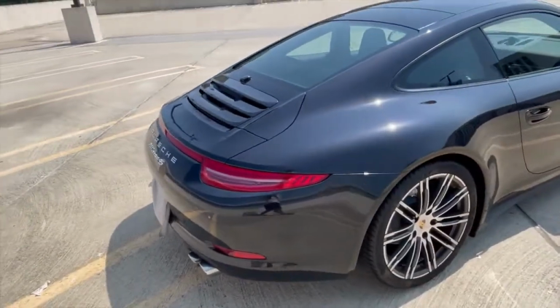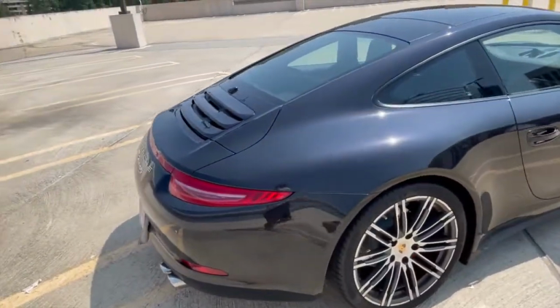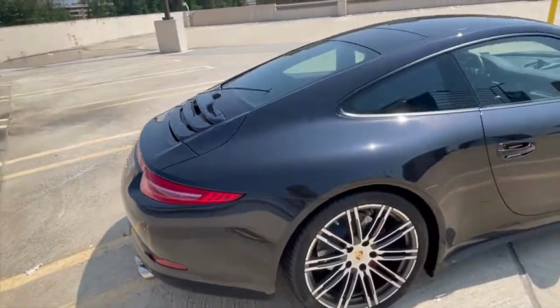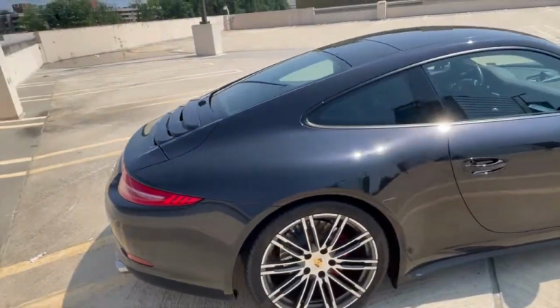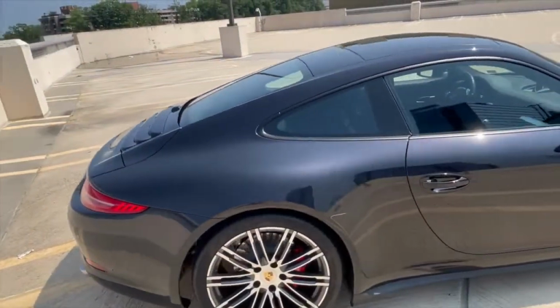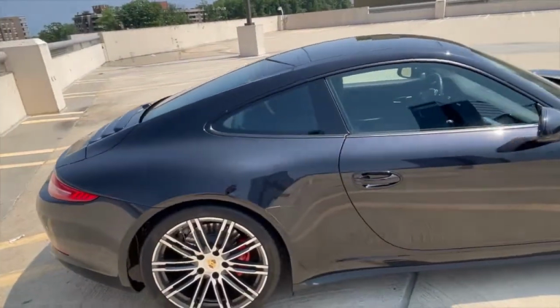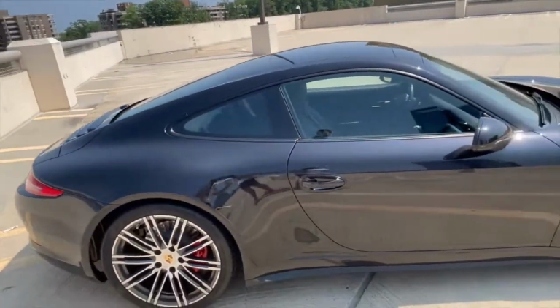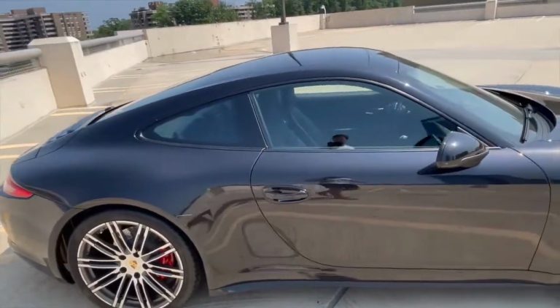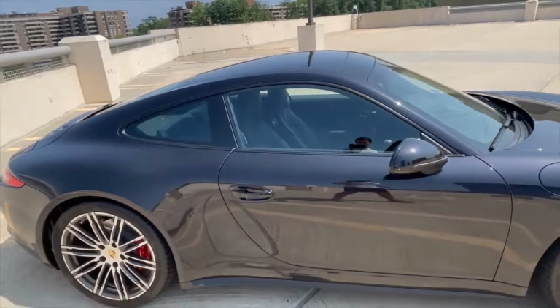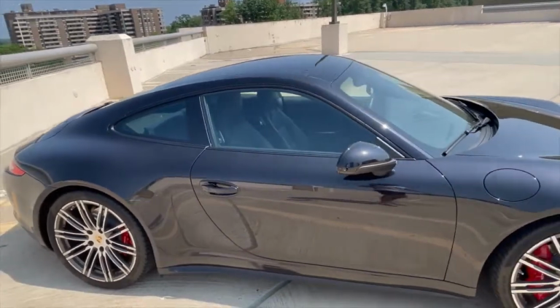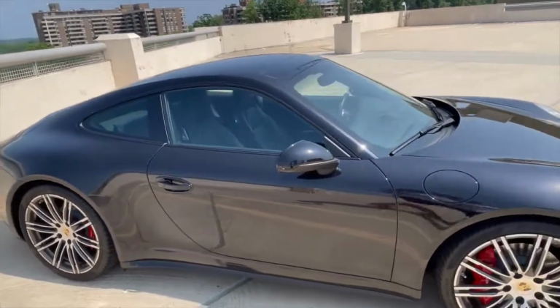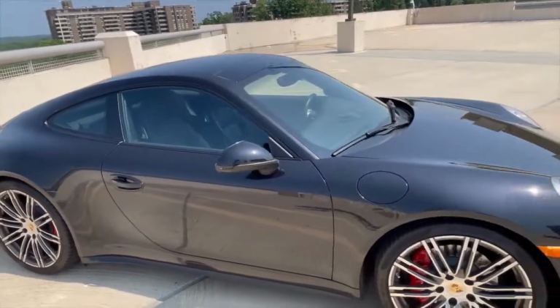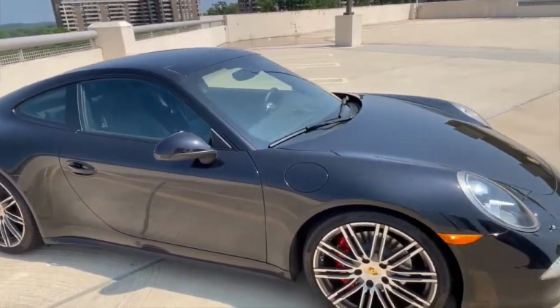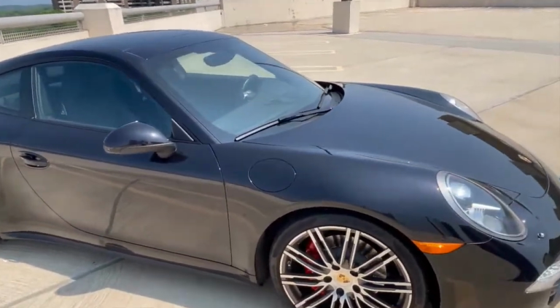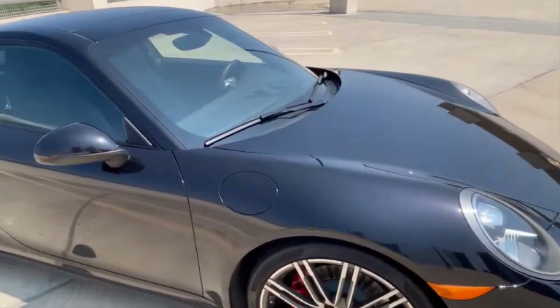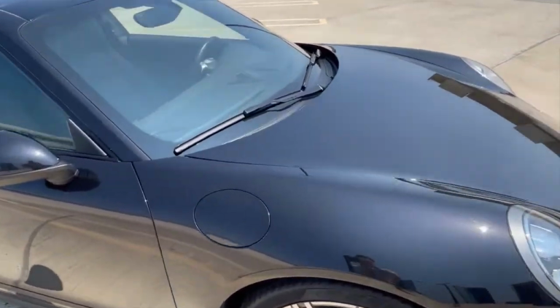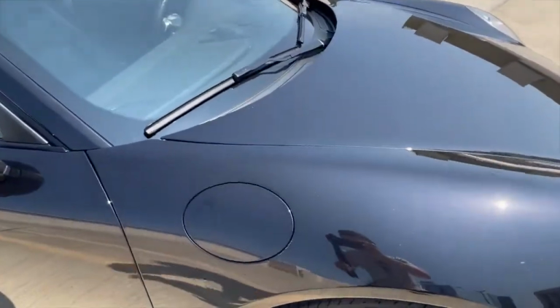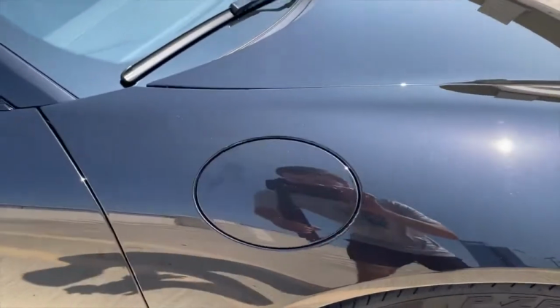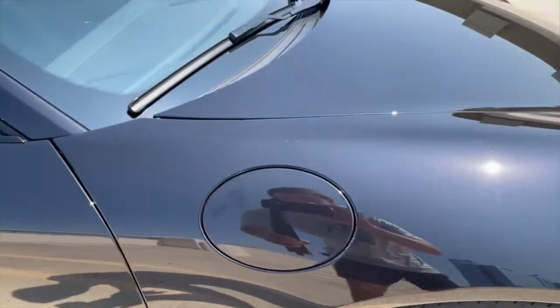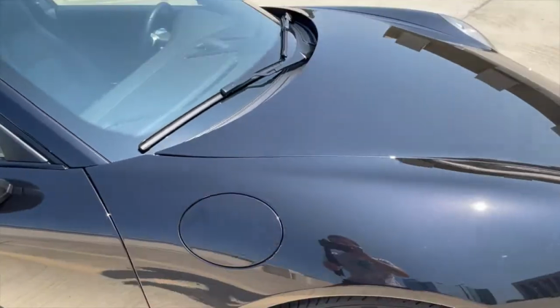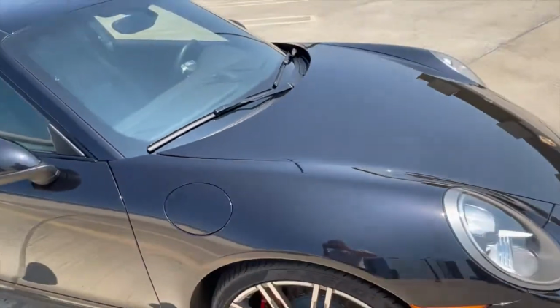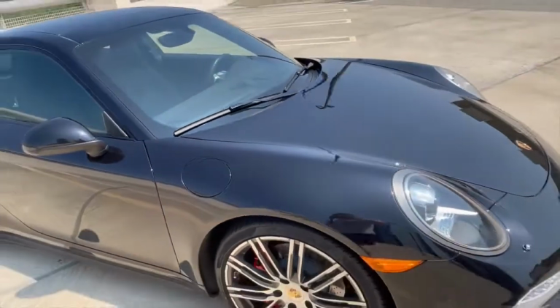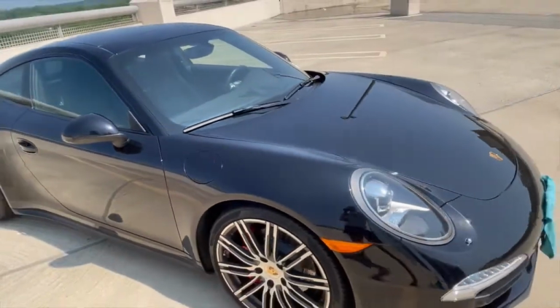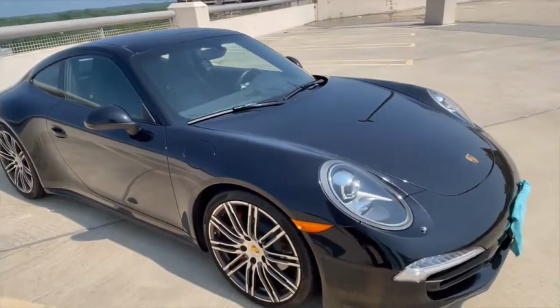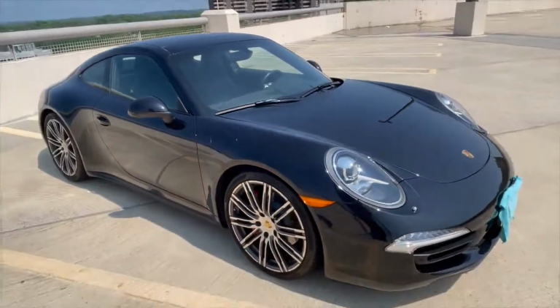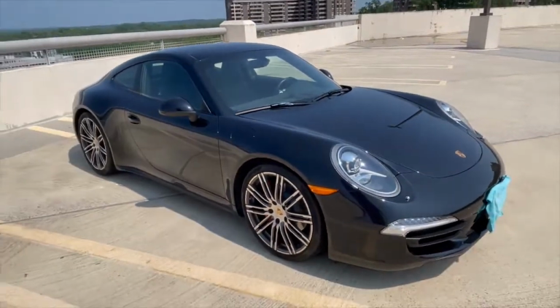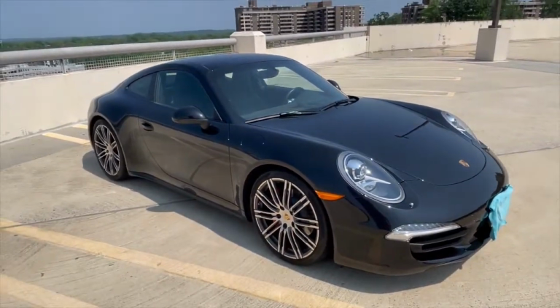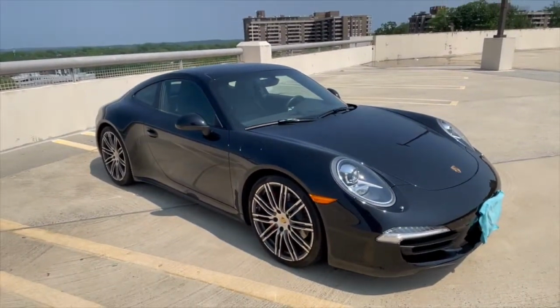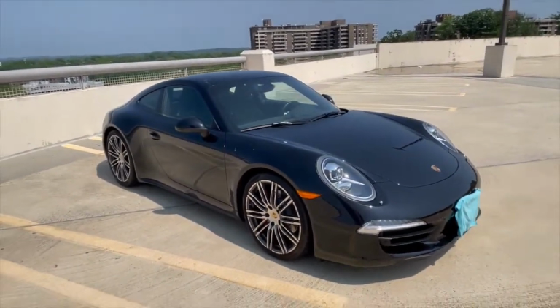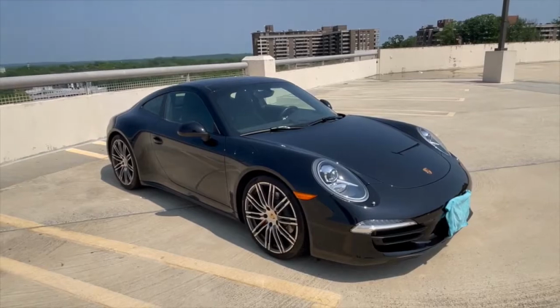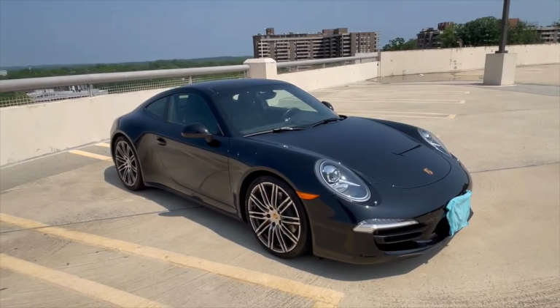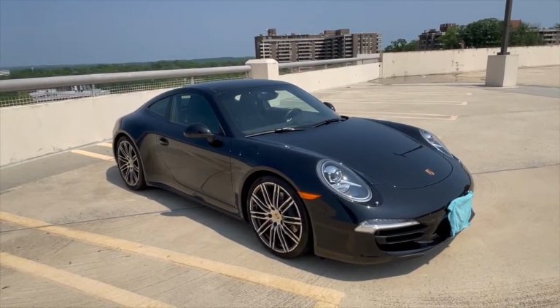Moving around to the passenger side here, you can see this car is just absolutely beautiful in Porsche fashion. That's the fuel filler door right there. Overall just an amazing, timeless piece of design.